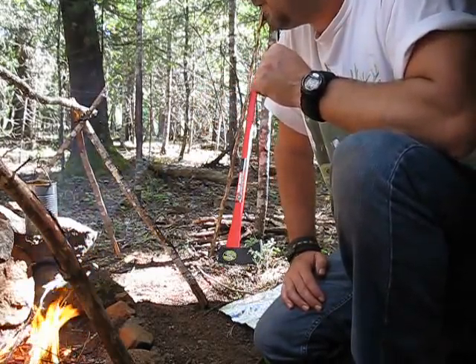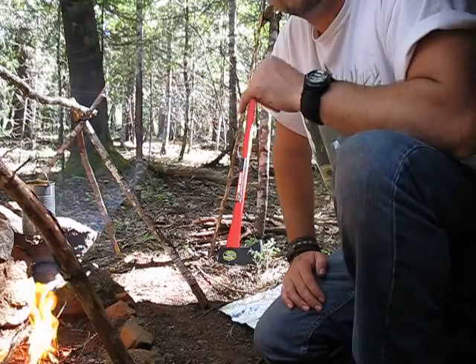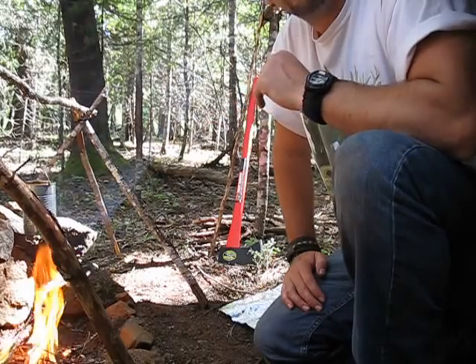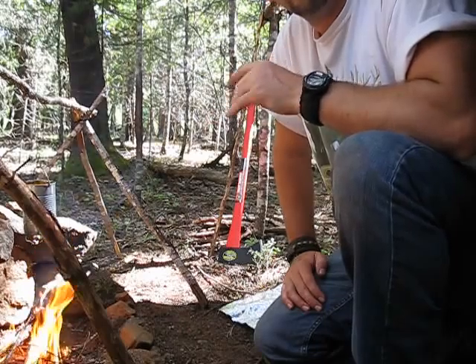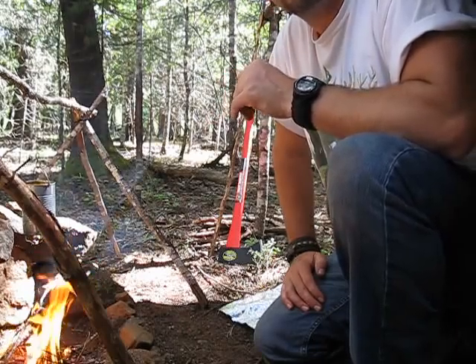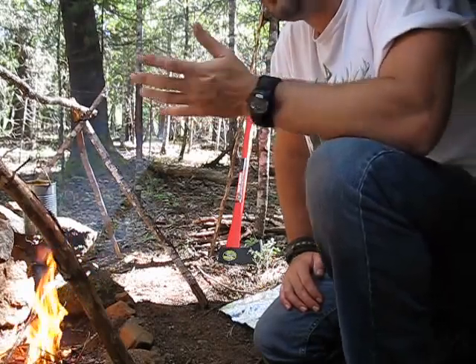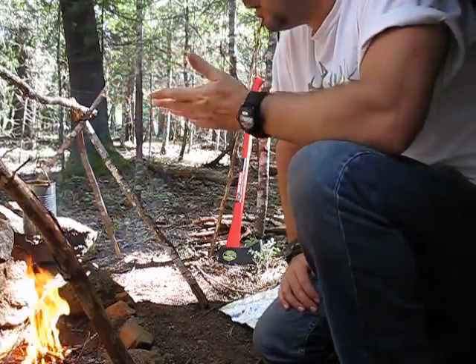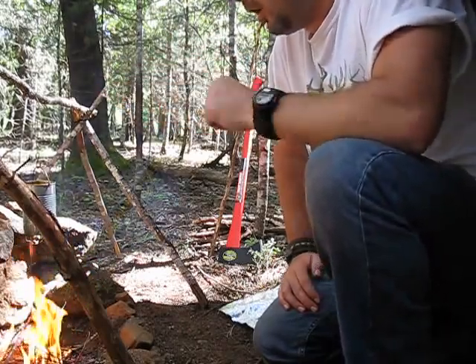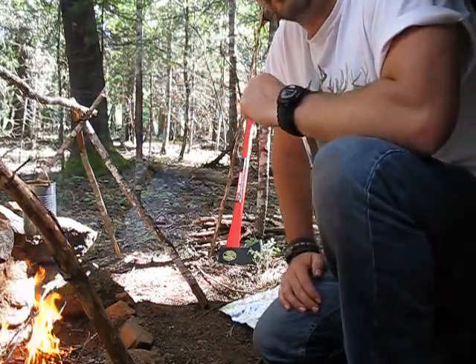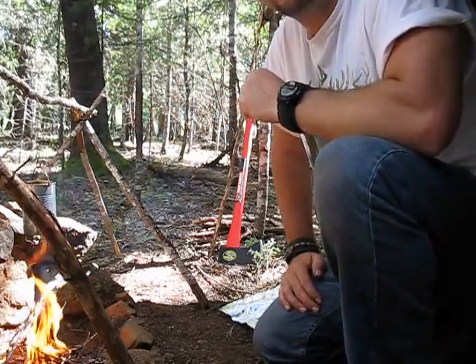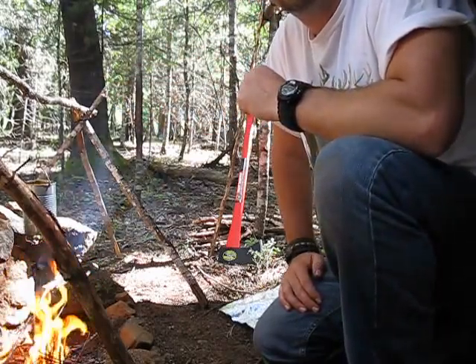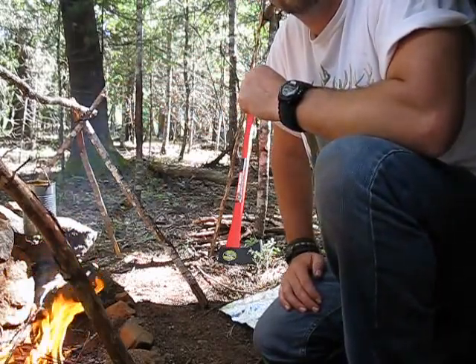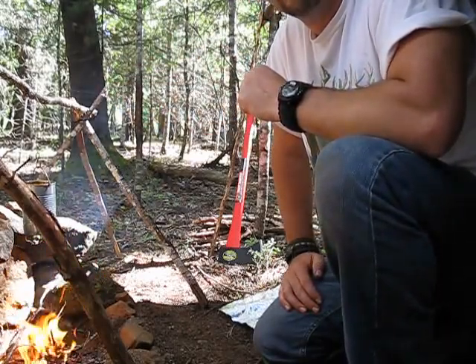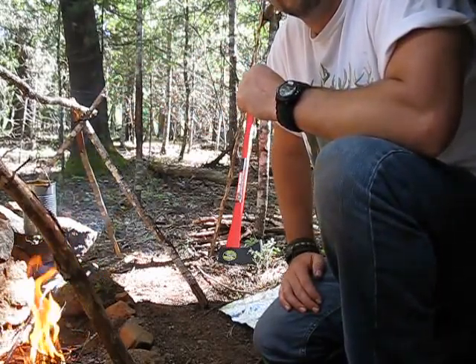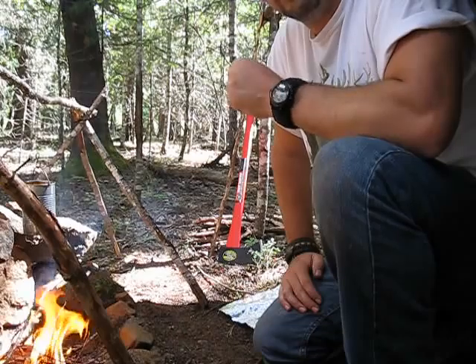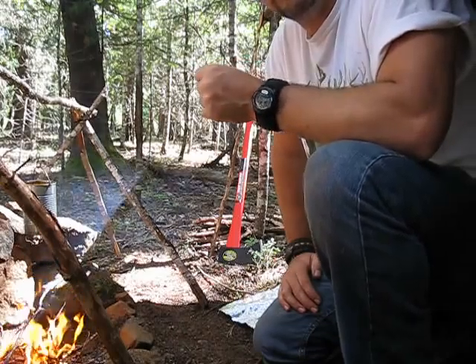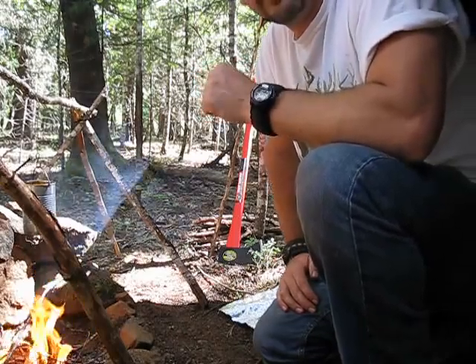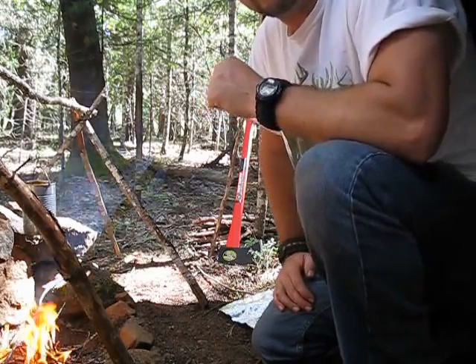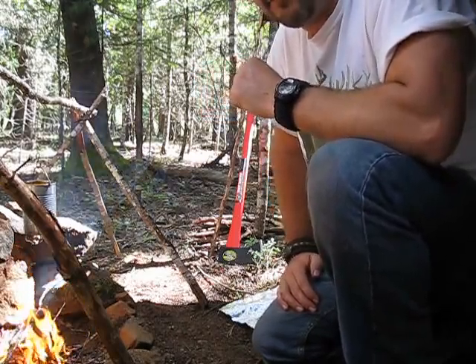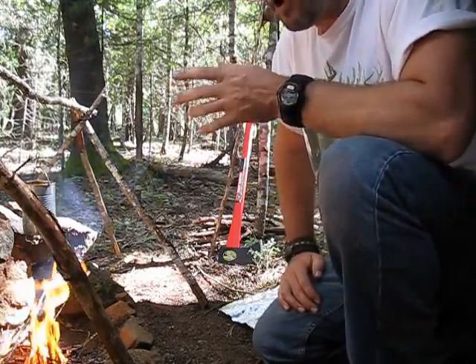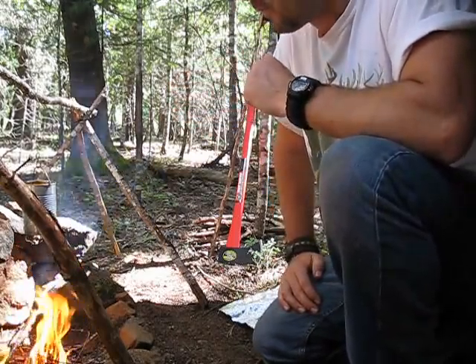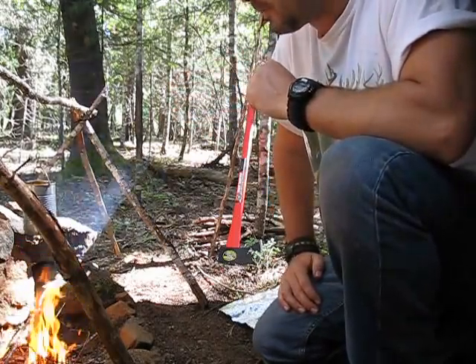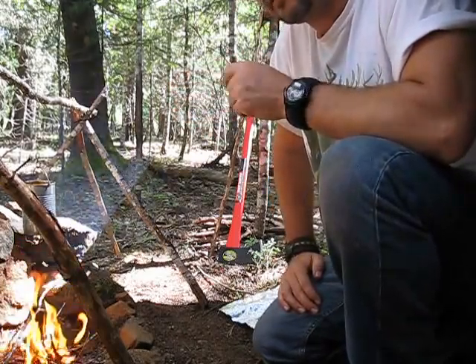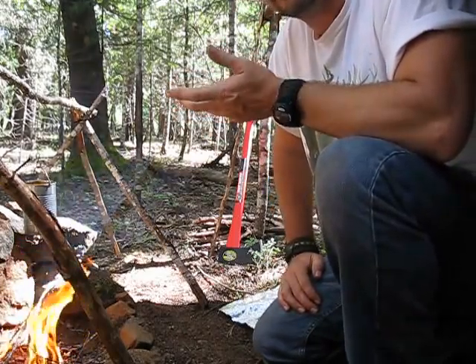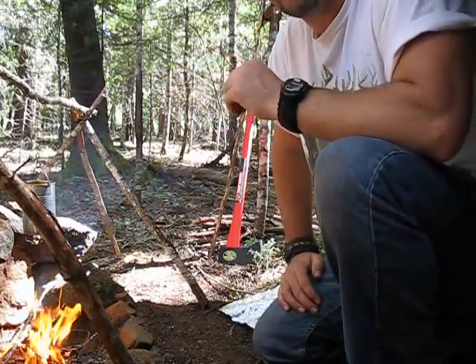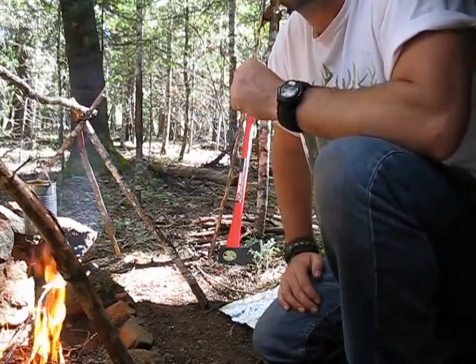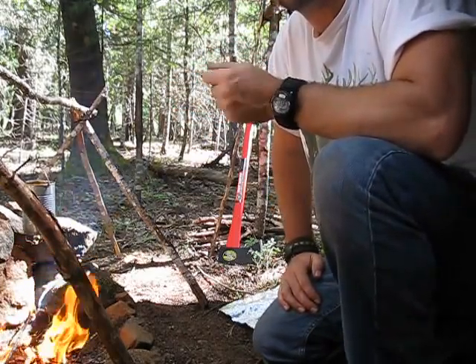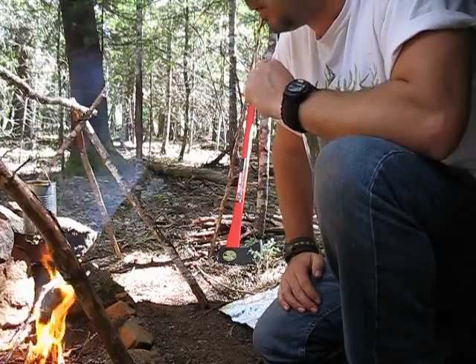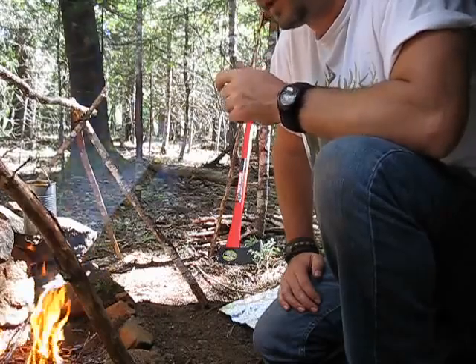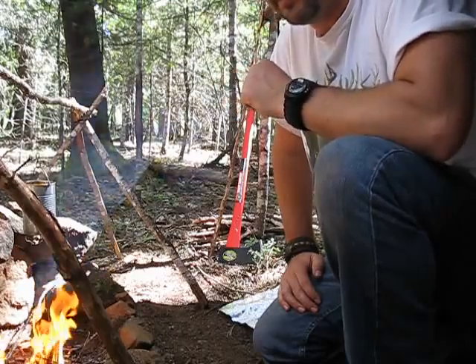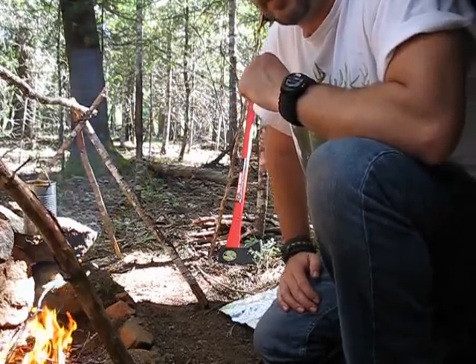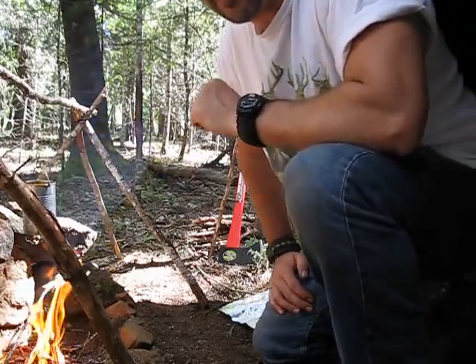Fish doesn't cook real well on a stick. You're going to end up having pieces of it fall off. It's not going to cook as well. It can be done, but not as well.